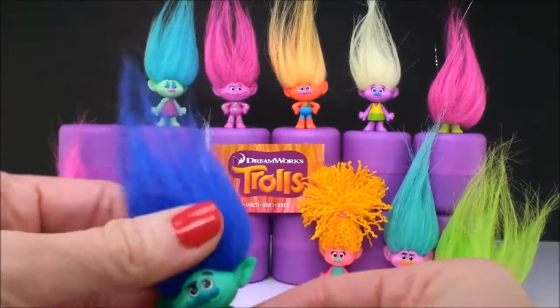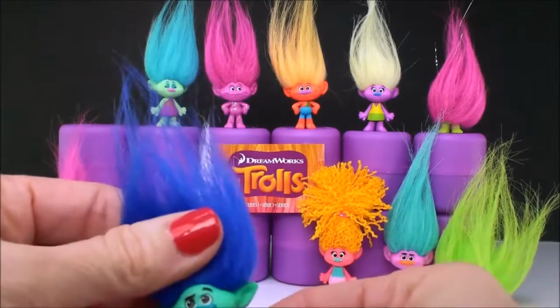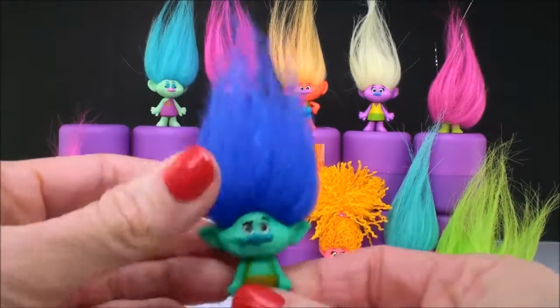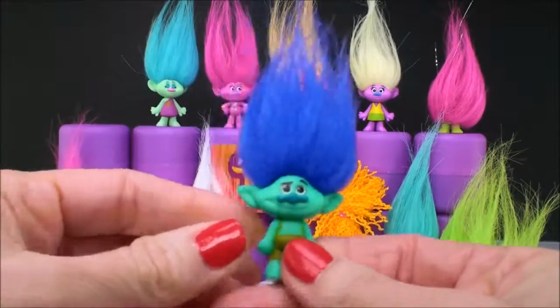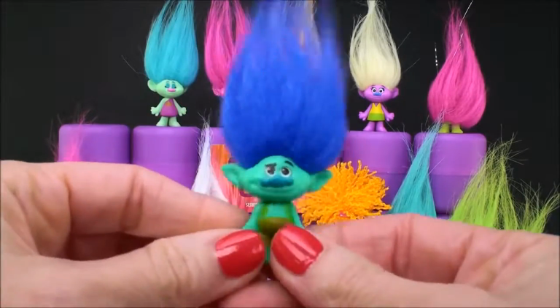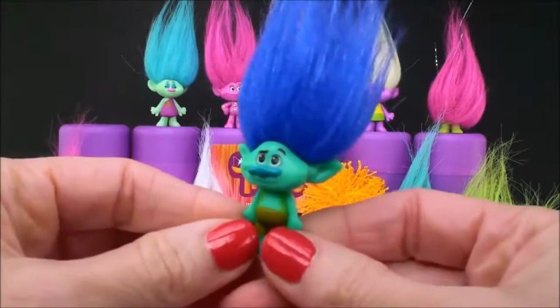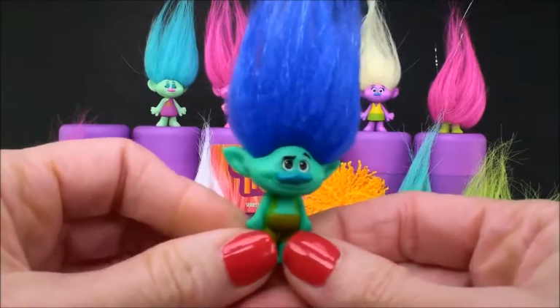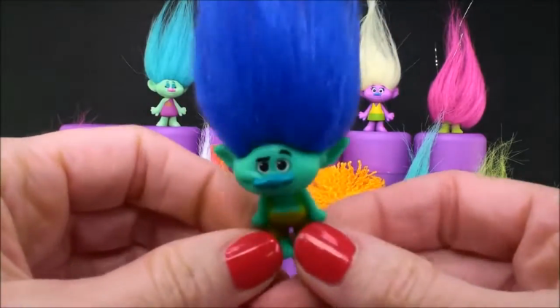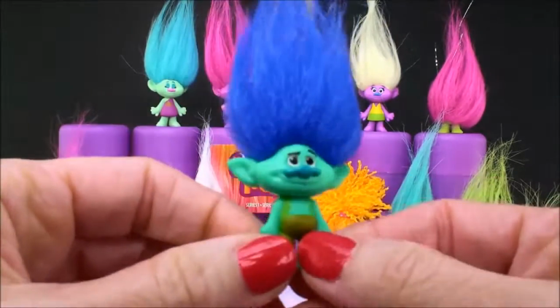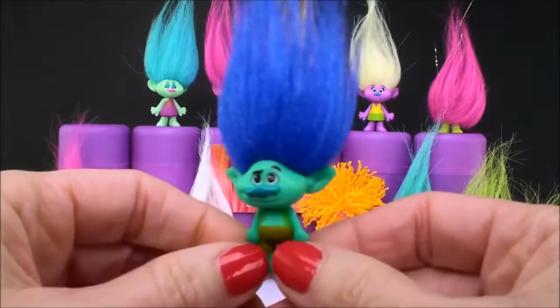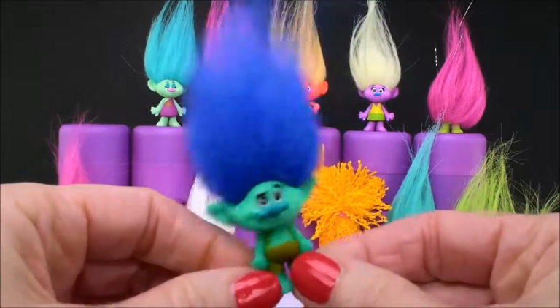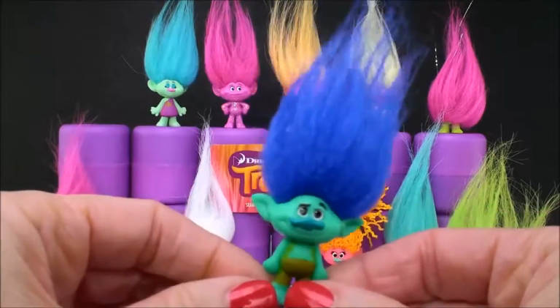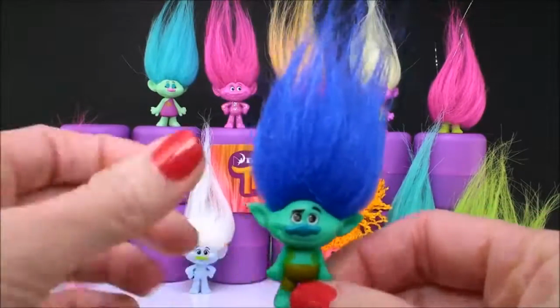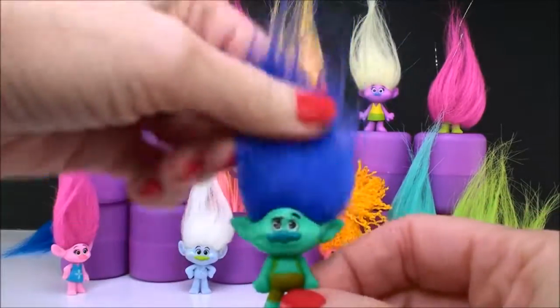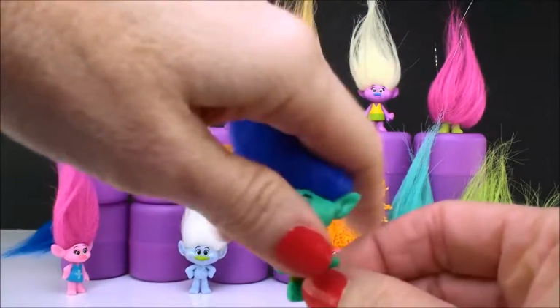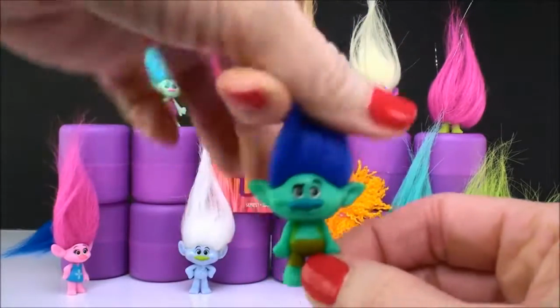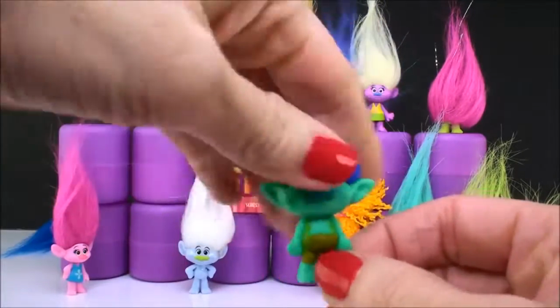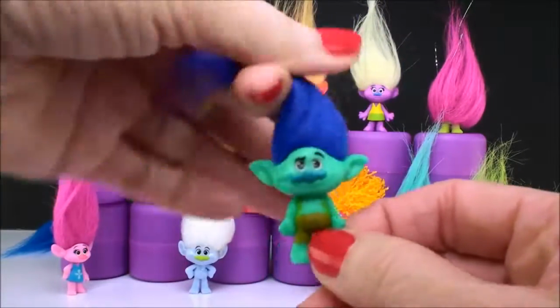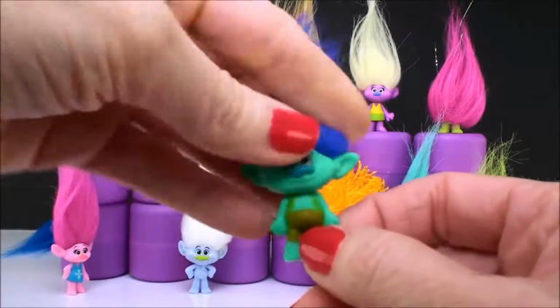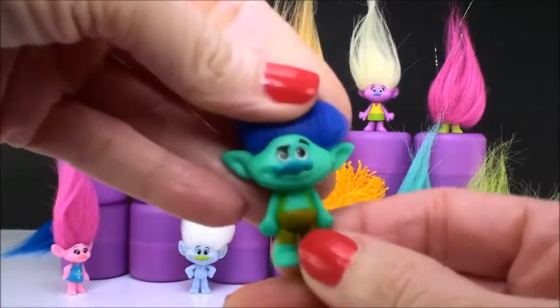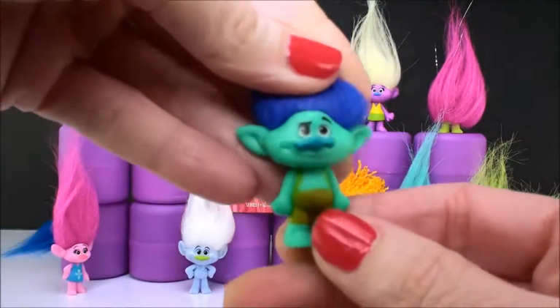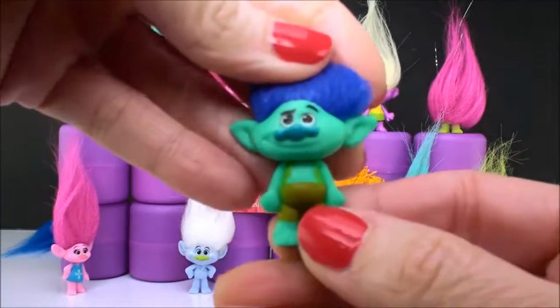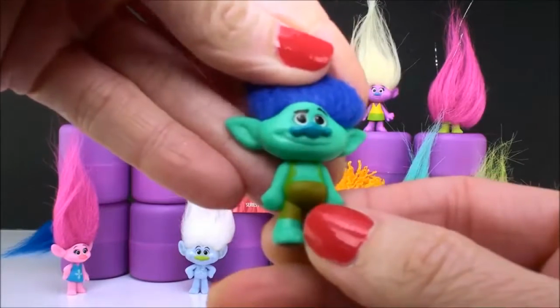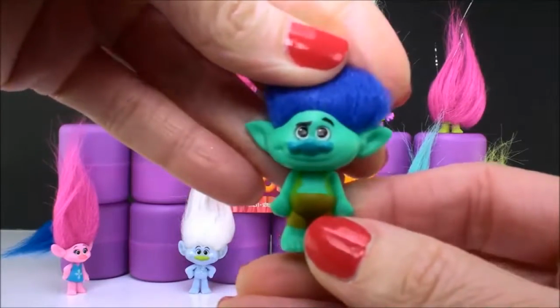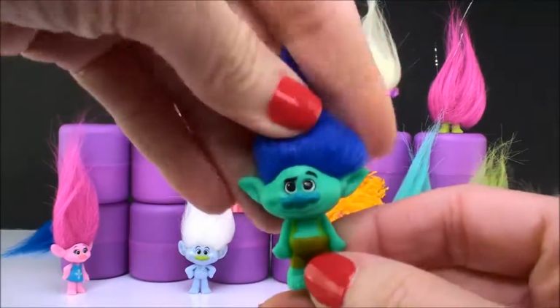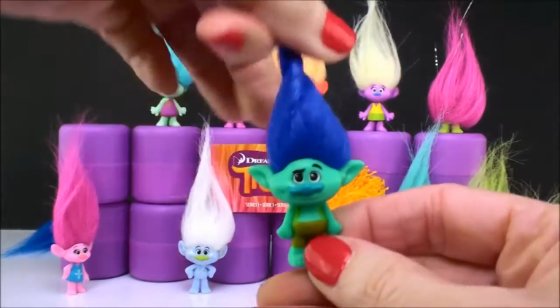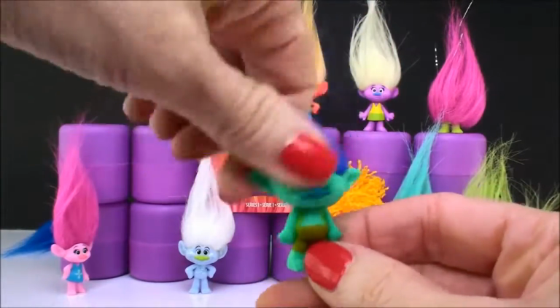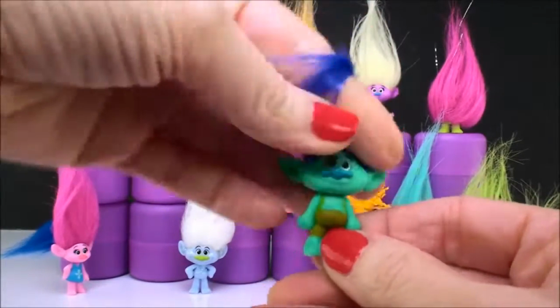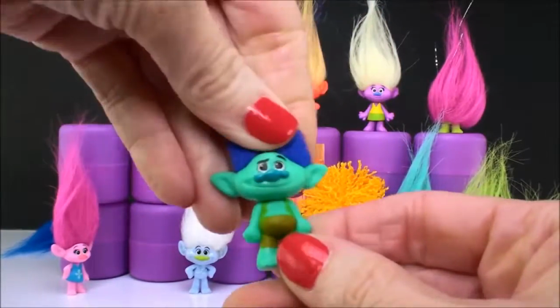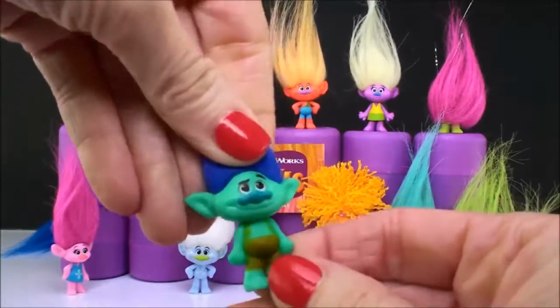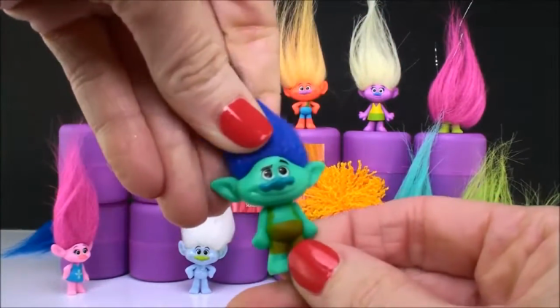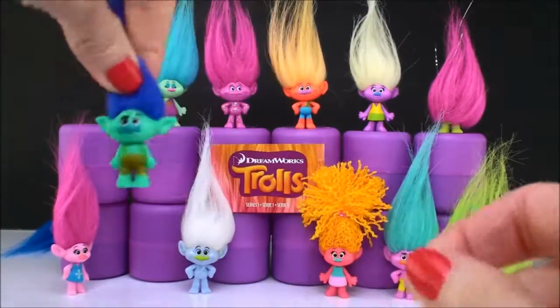This is Branch — the happy Branch, where his hair is all blue and he is not afraid of anything. He even has a little smile on his face. There's Branch.